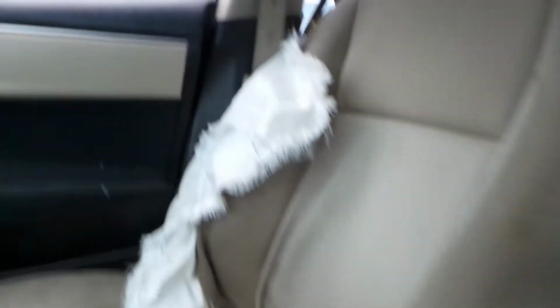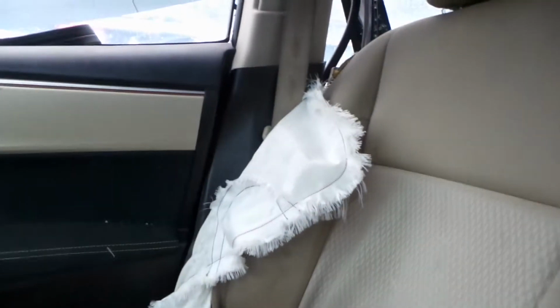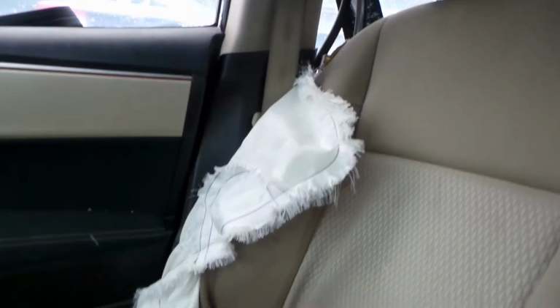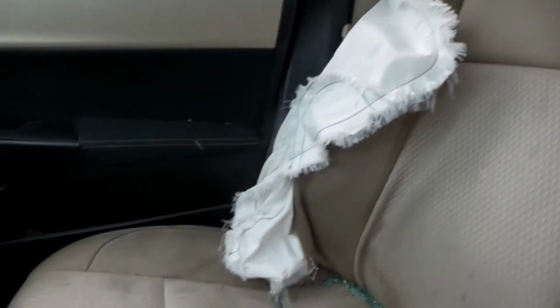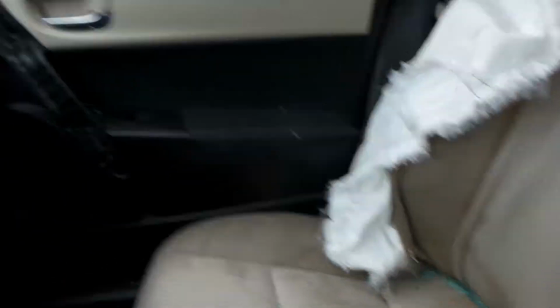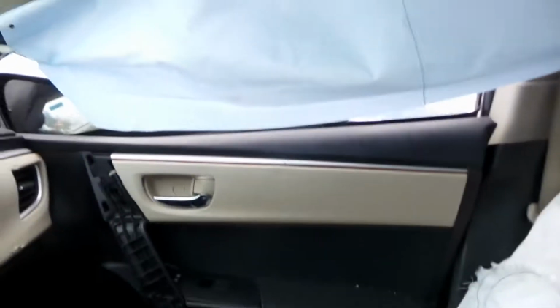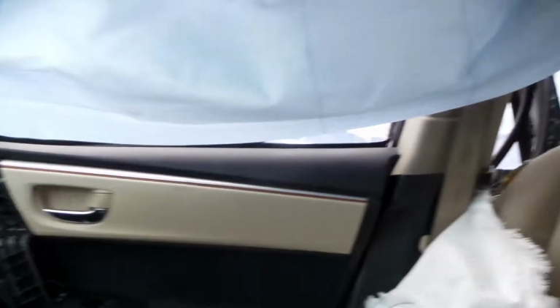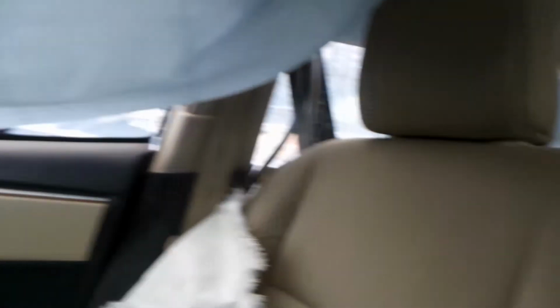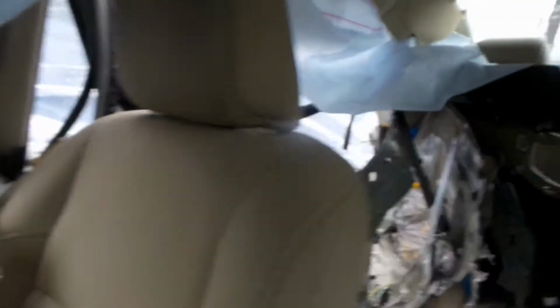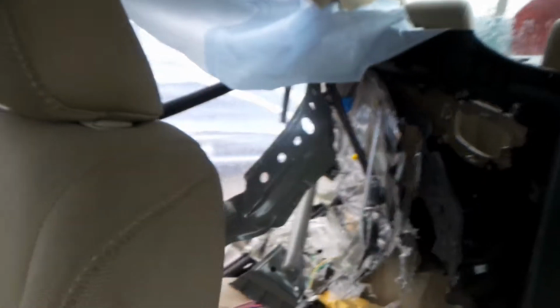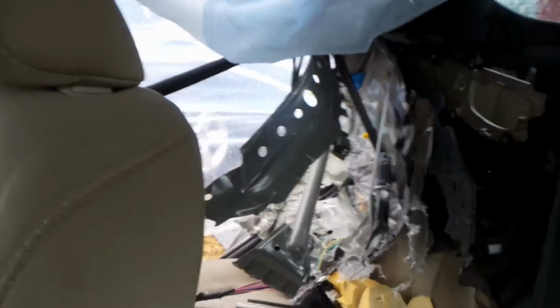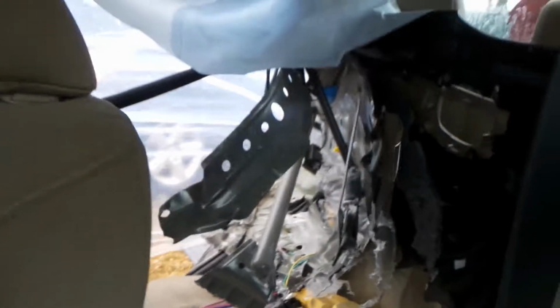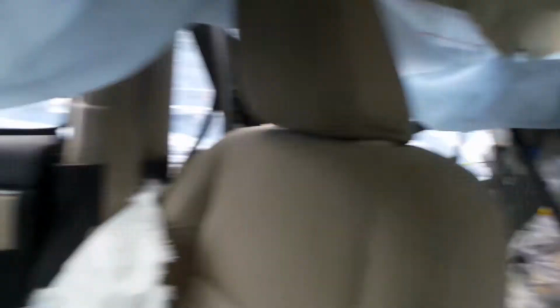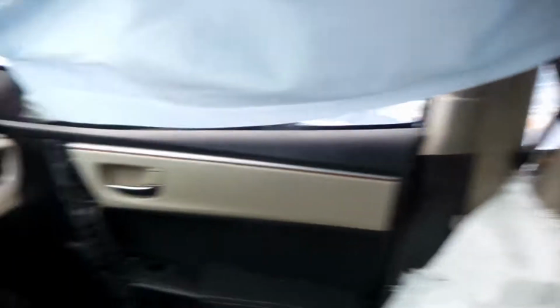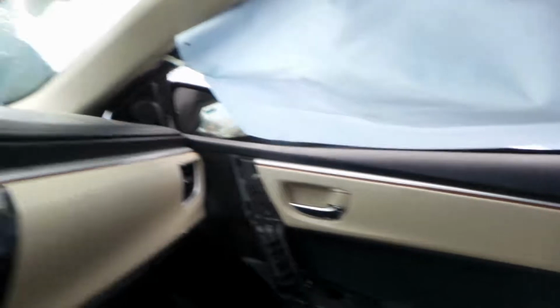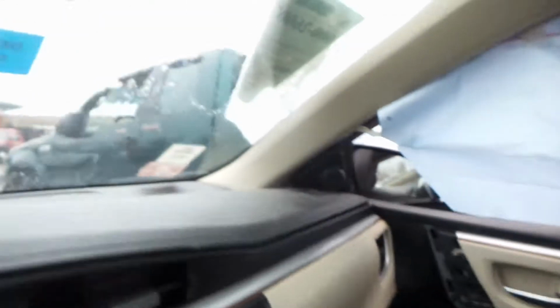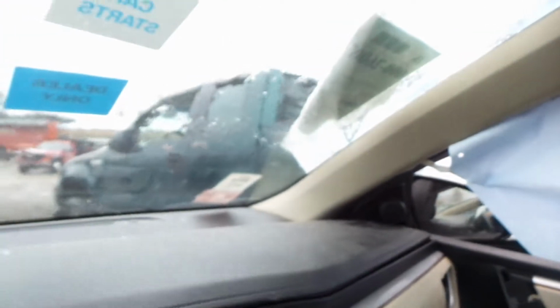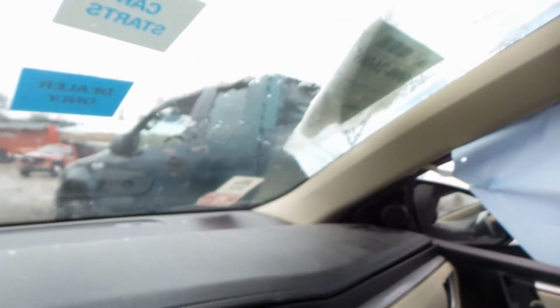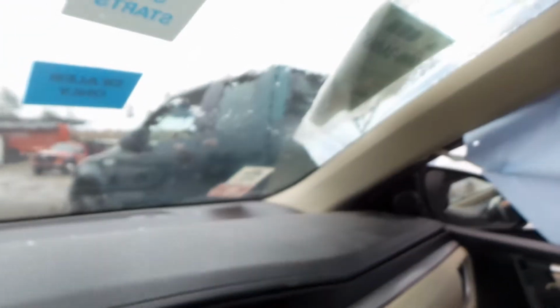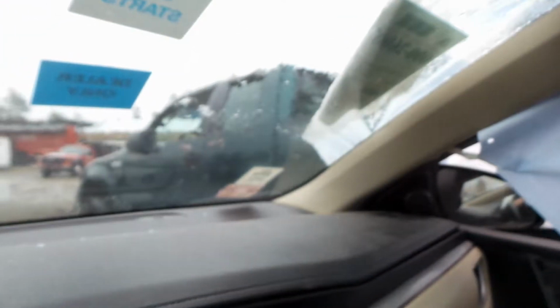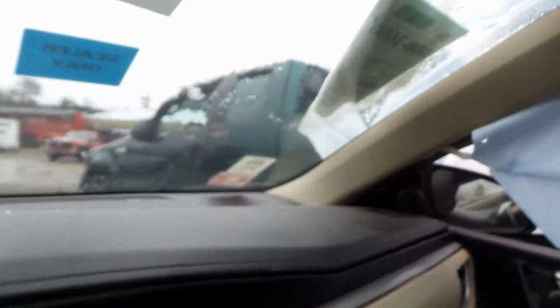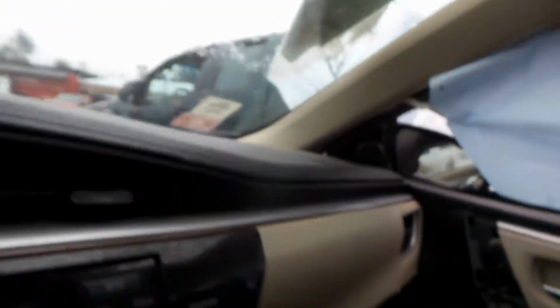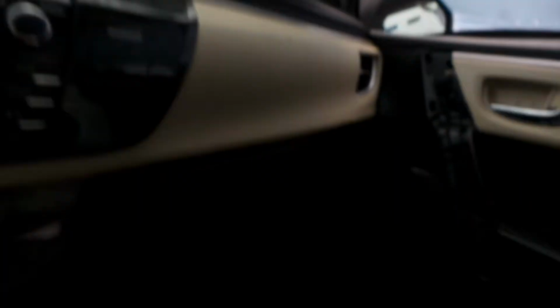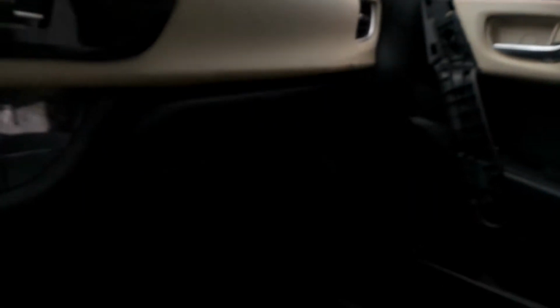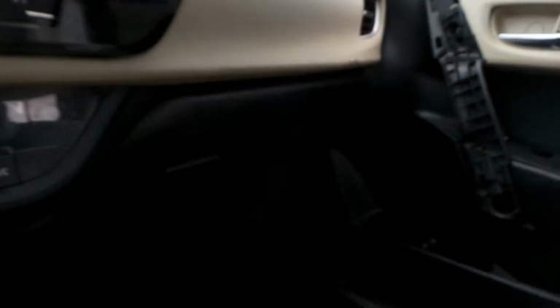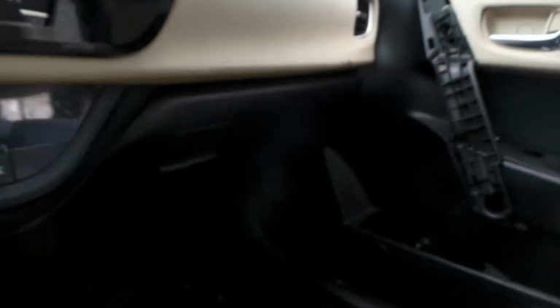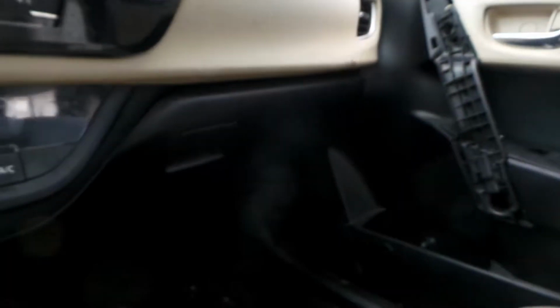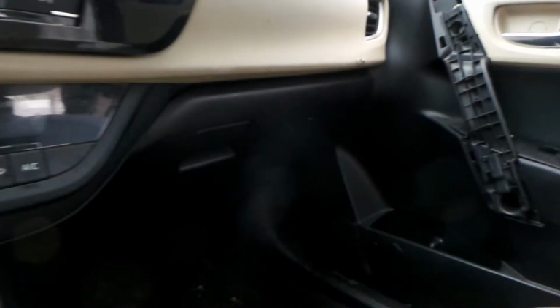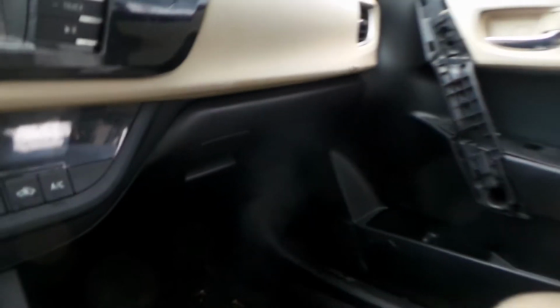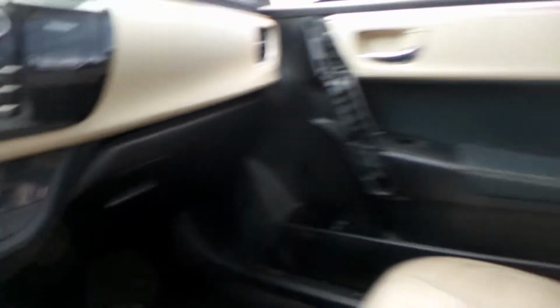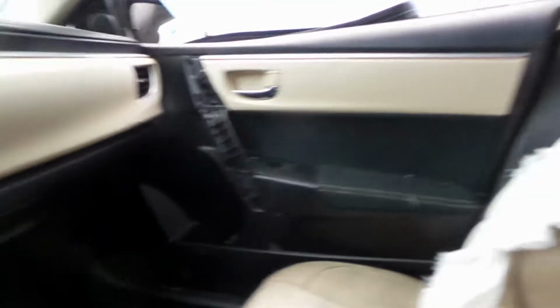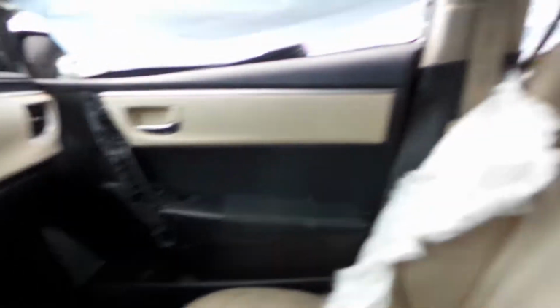Passenger seat — the bag is blown. Look at that damage. Dash bag on the passenger side is still intact though. You do have a decent glove box — I think that's still in good shape.